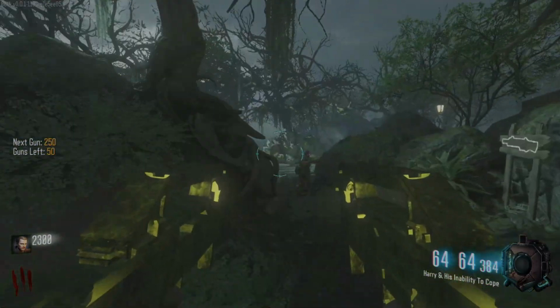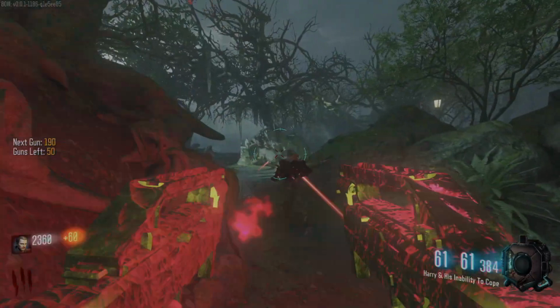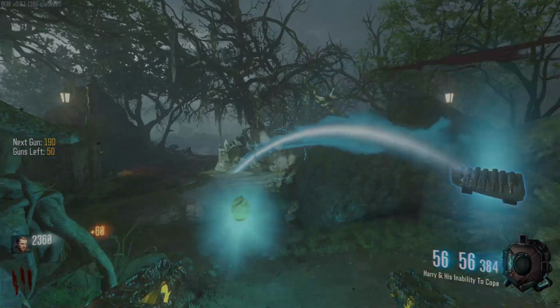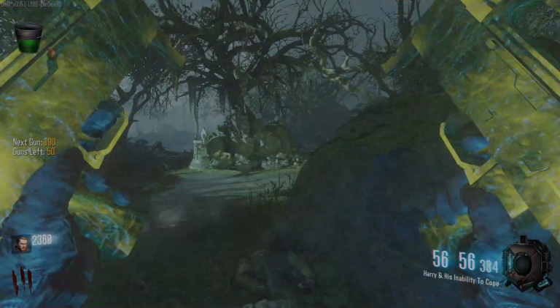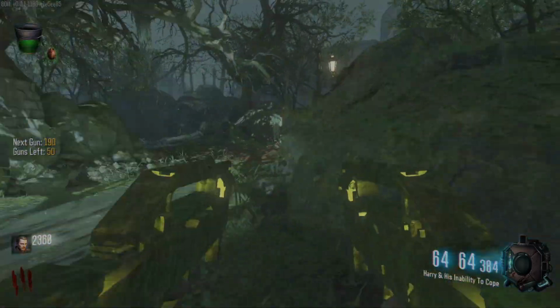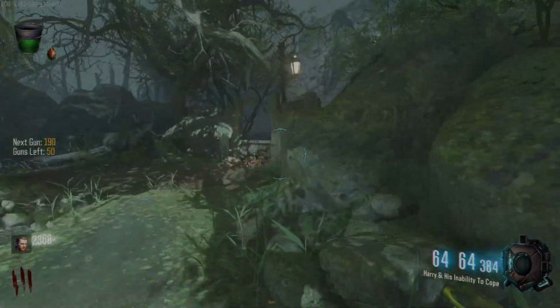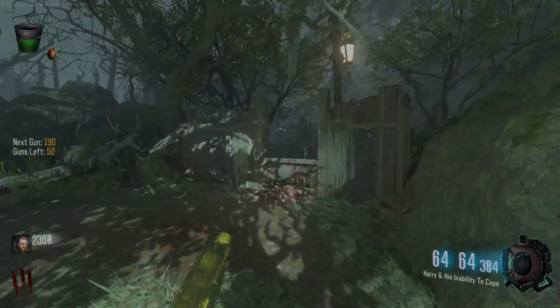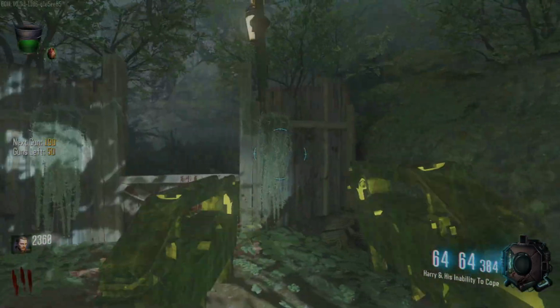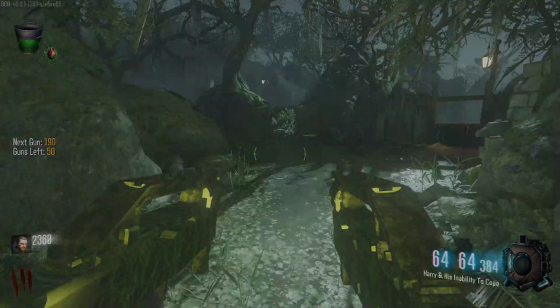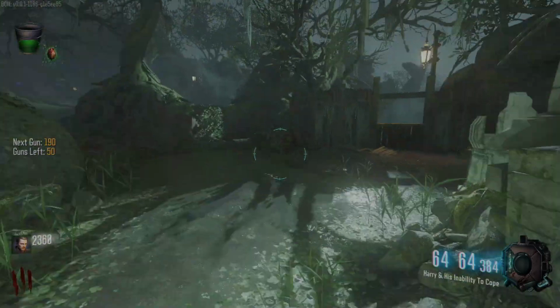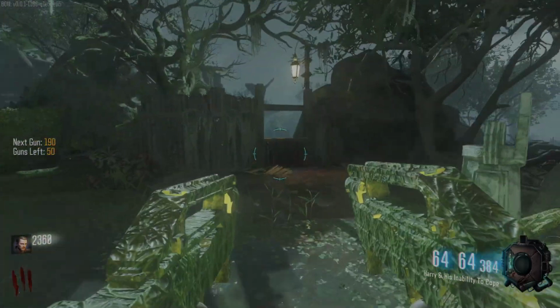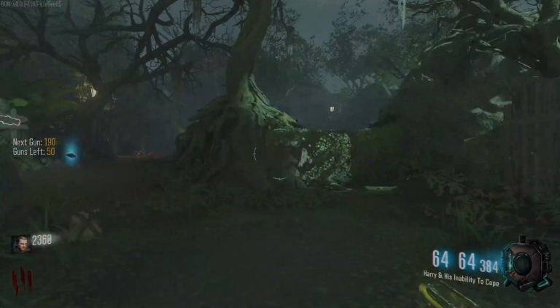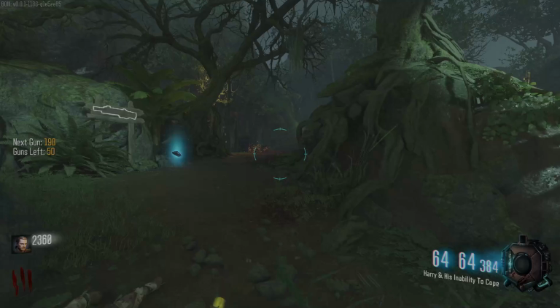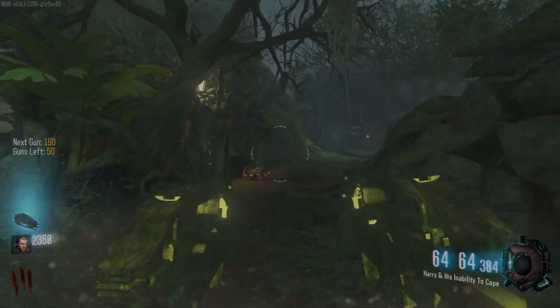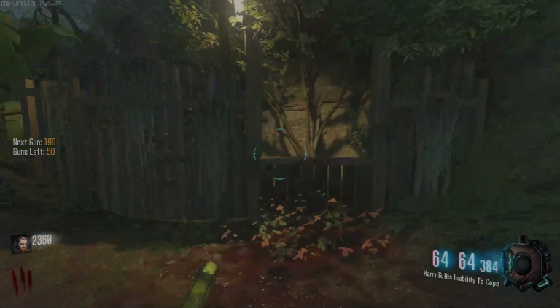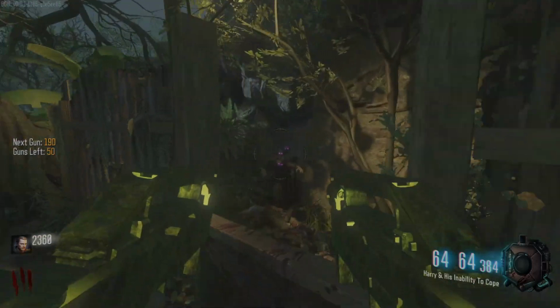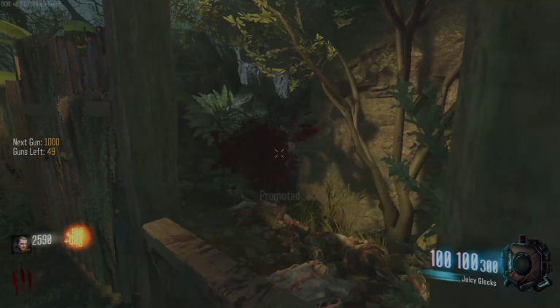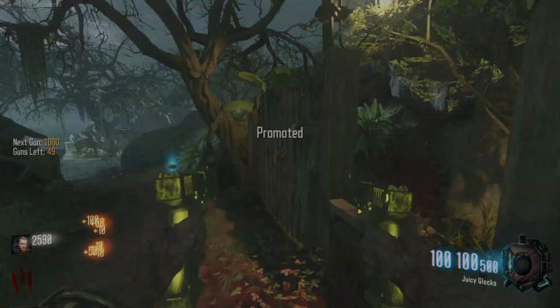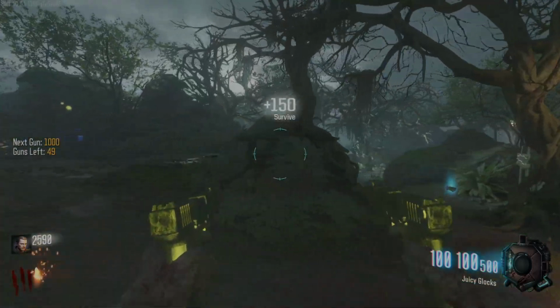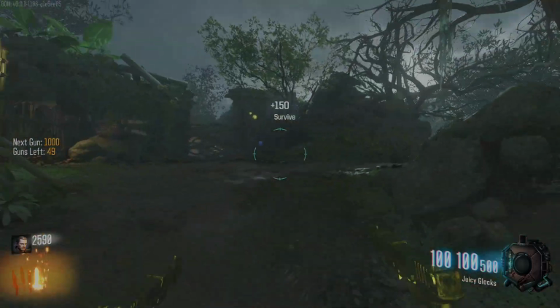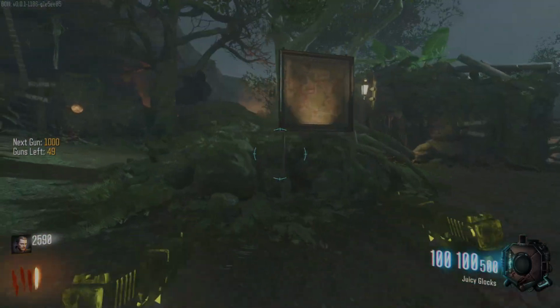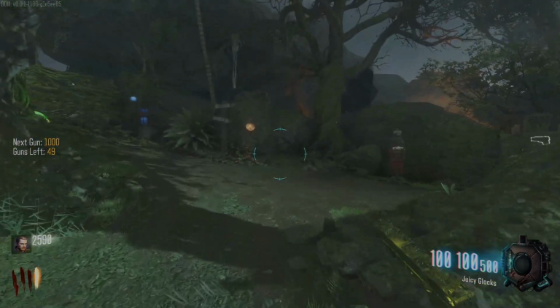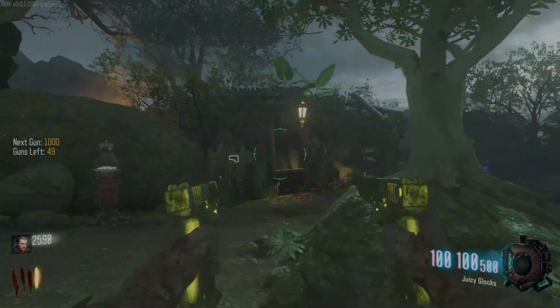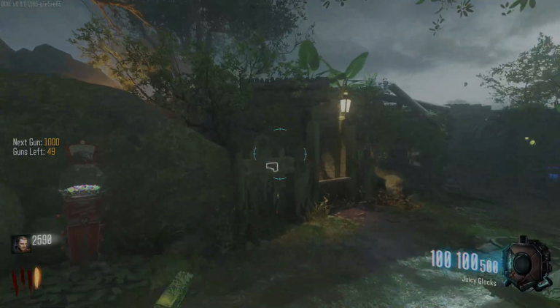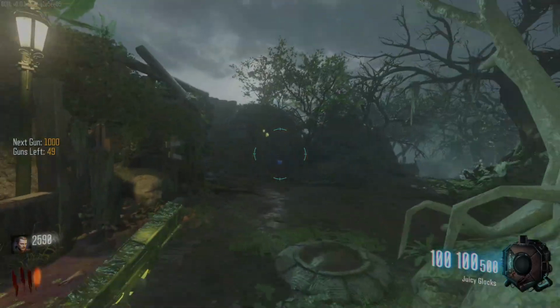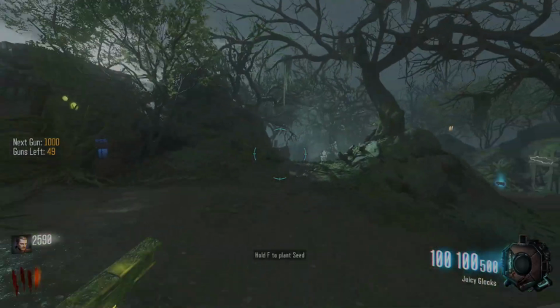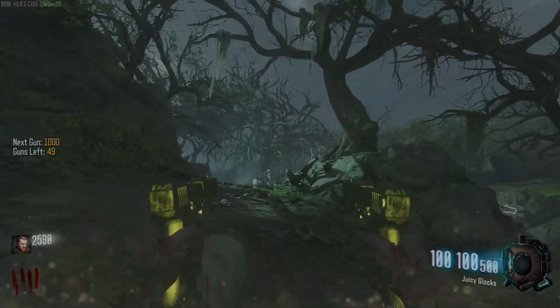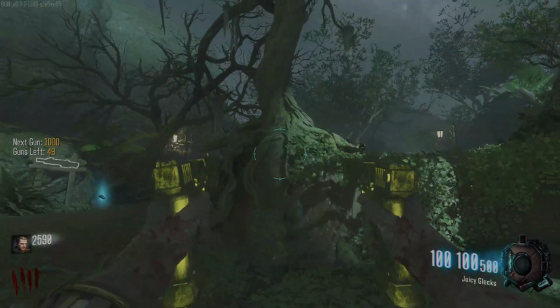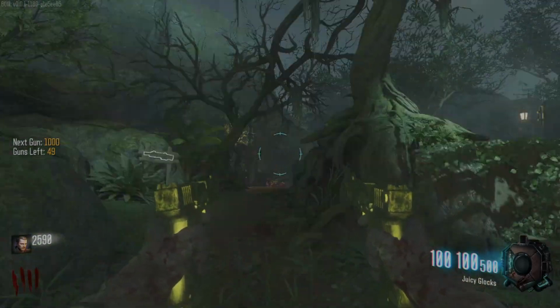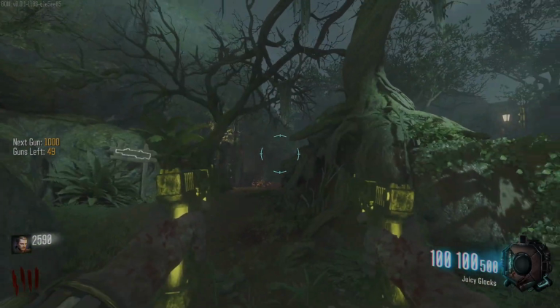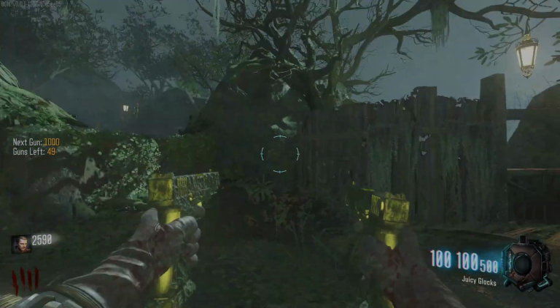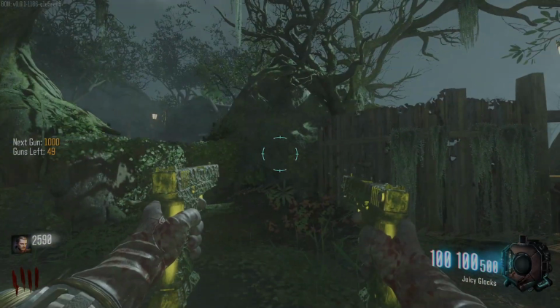We could honestly stay in the spawn room for this whole game. Like, should I do a spawn room challenge only on Zetsubo no Shima gun game mod? I'm honestly thinking about it, because just going around opening up this whole map is just such a process in and of itself. You have to put water in lab A, water in lab B, then open up the bunker.